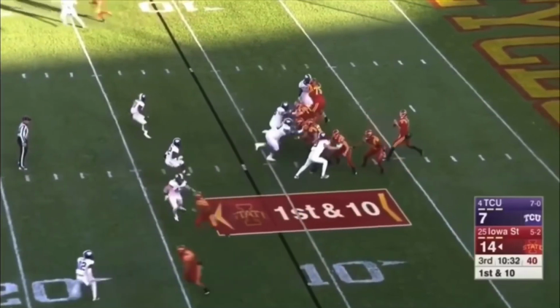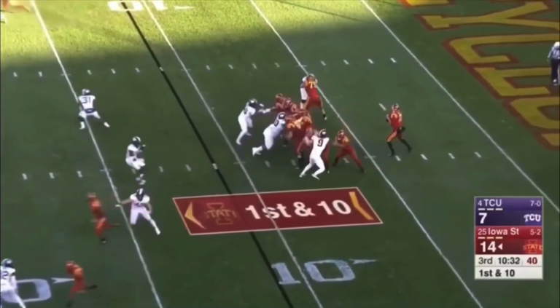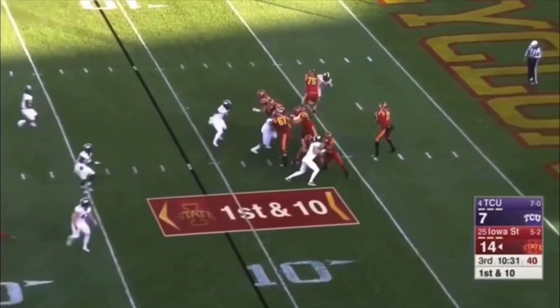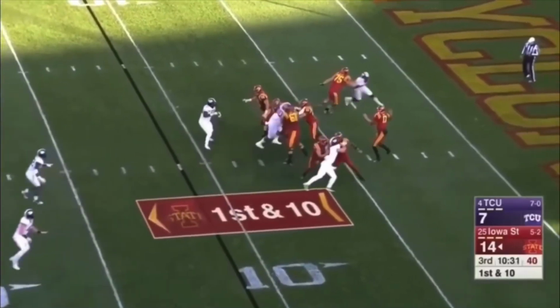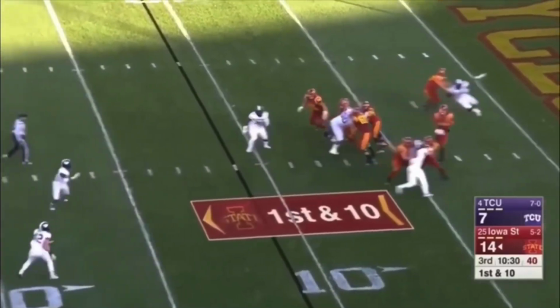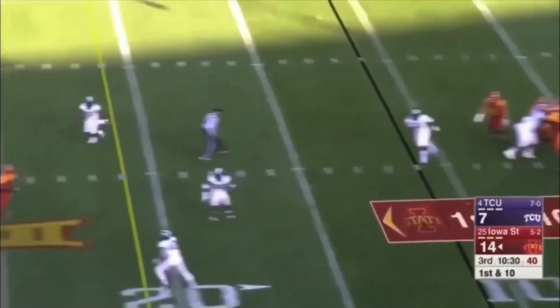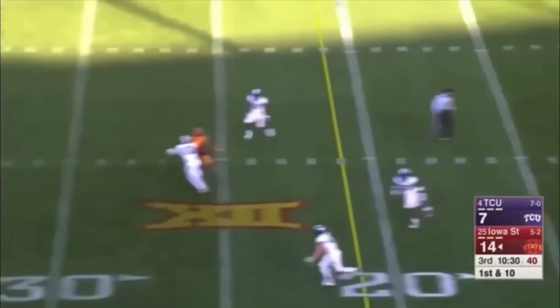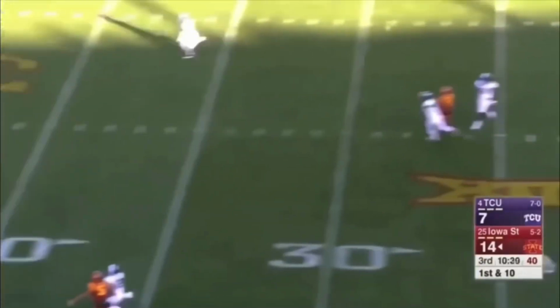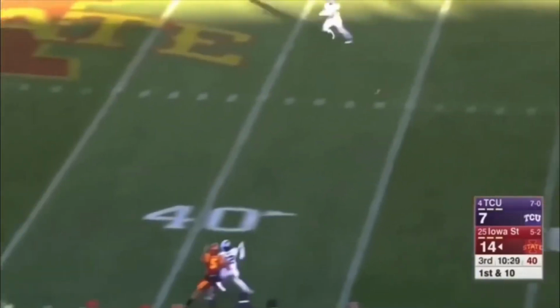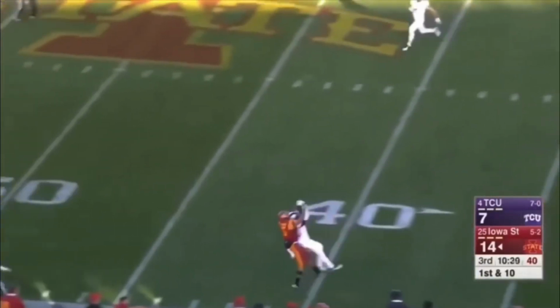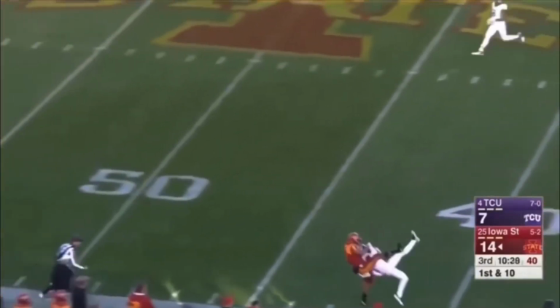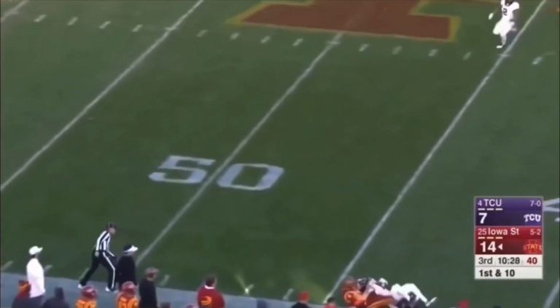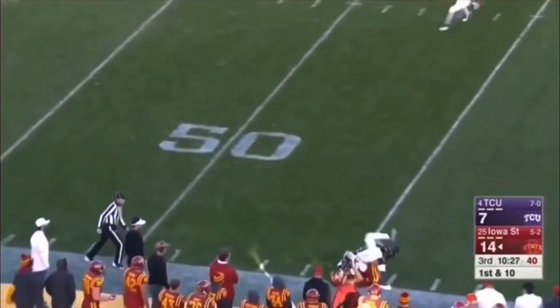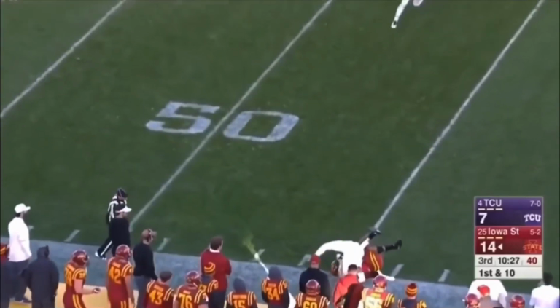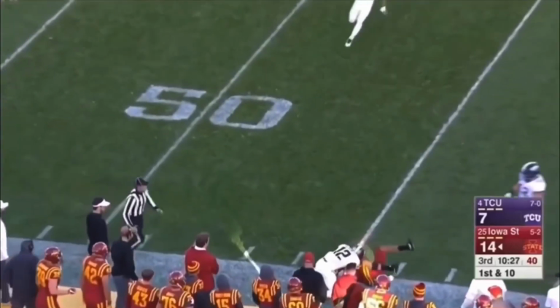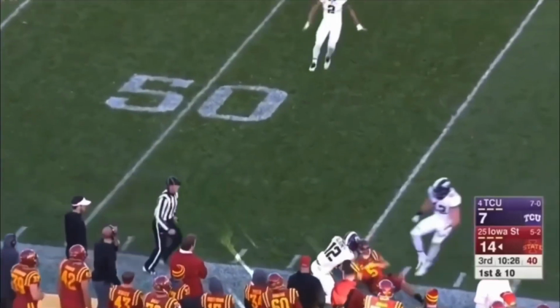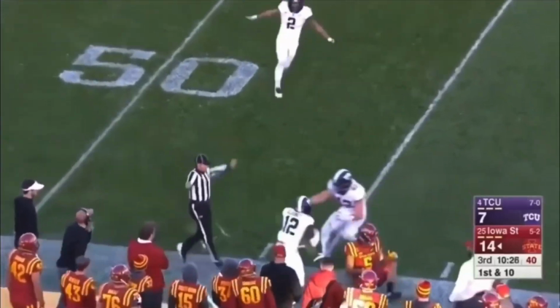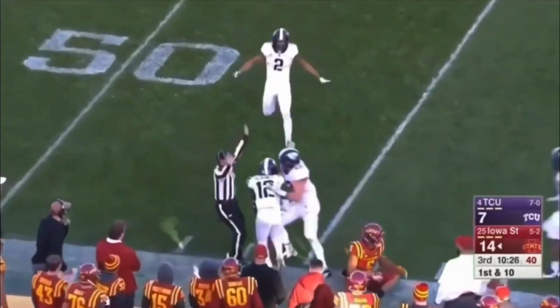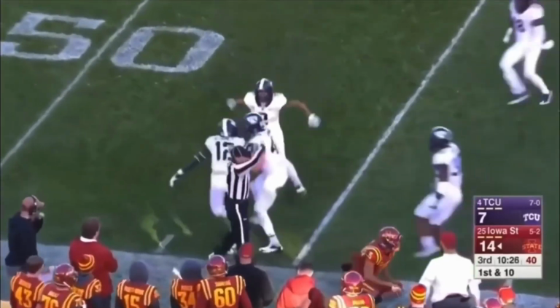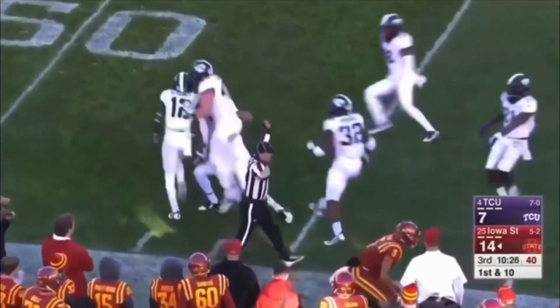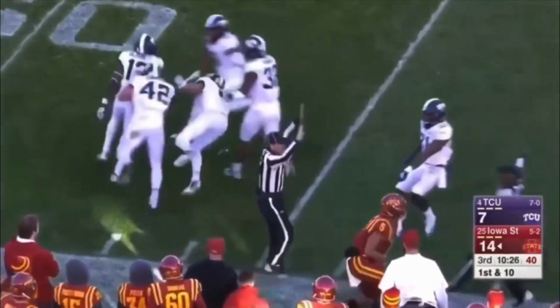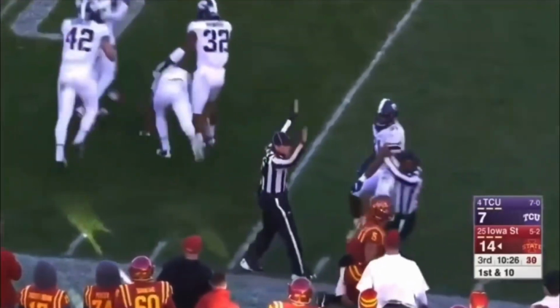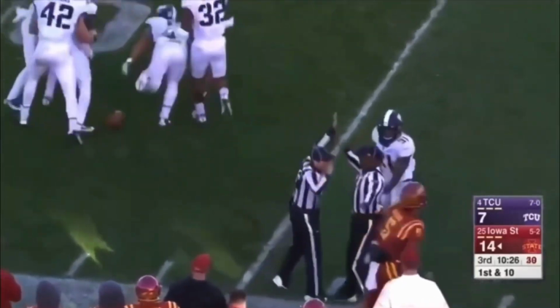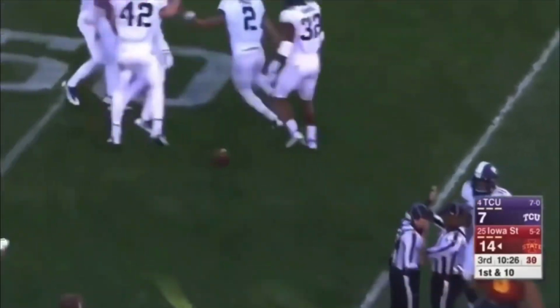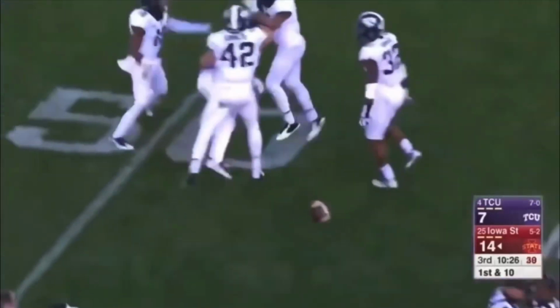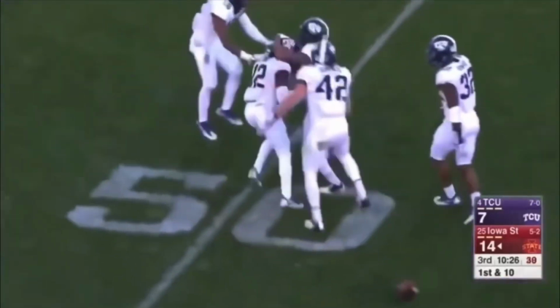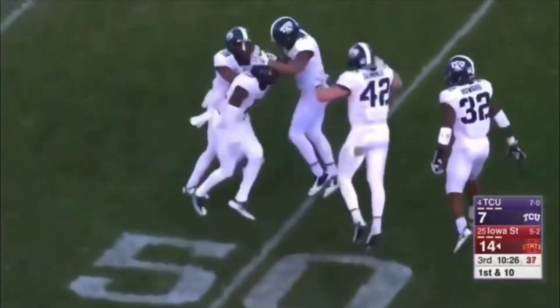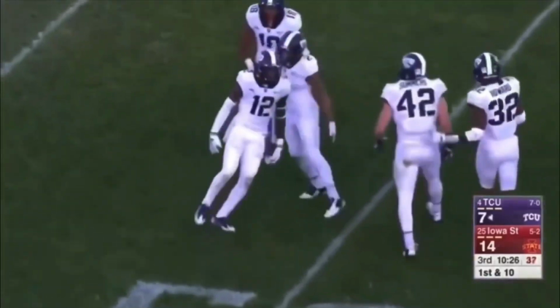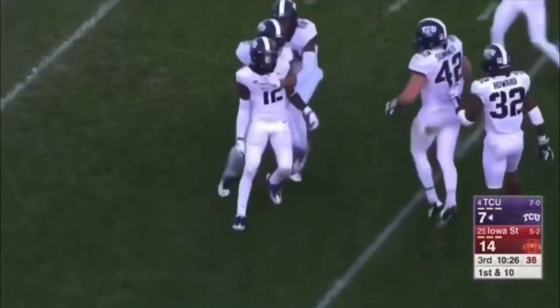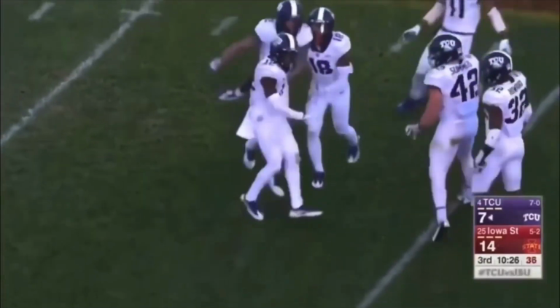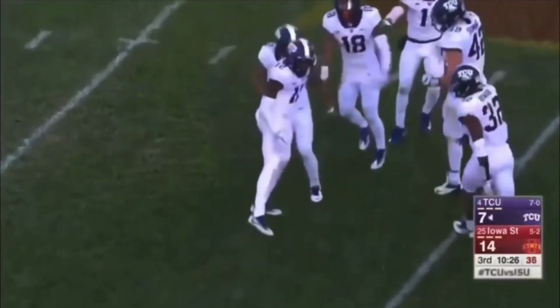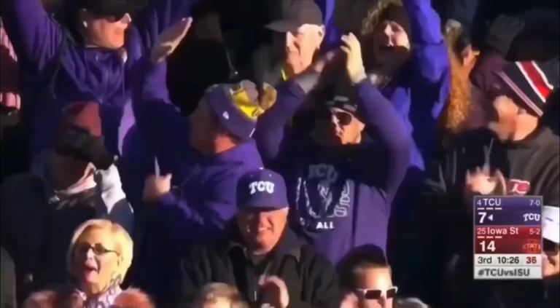He'll throw it on first down. And he takes a shot down the field for Lazard, and it looks like it's picked off. They say it is picked off by Gladney, who read that beautifully, defending Alan Lazard.